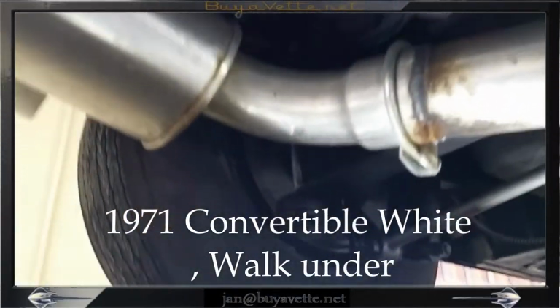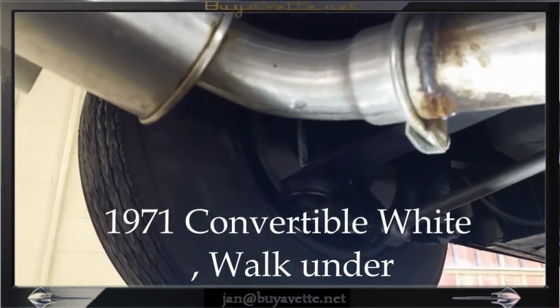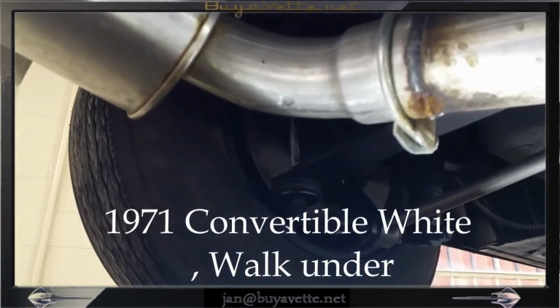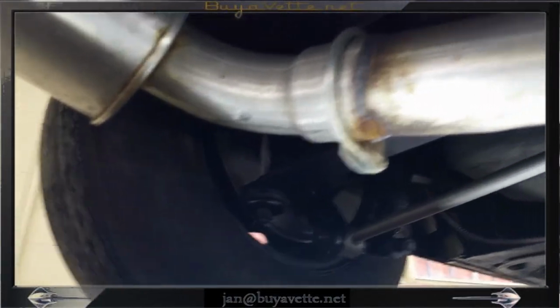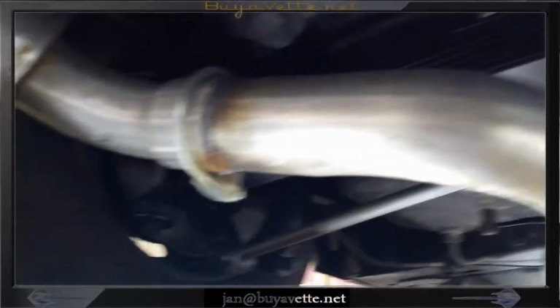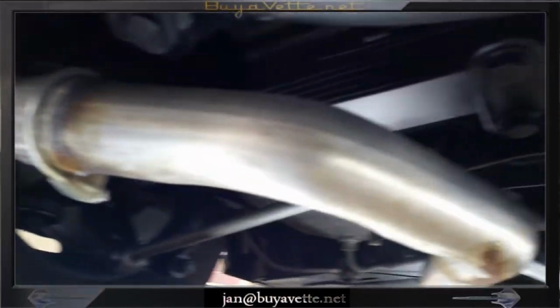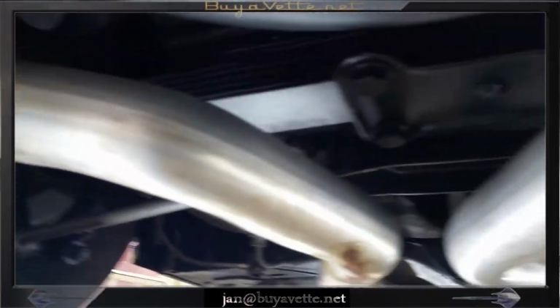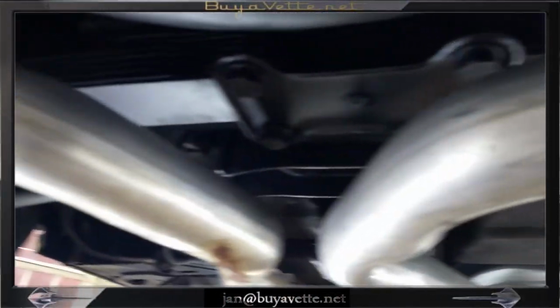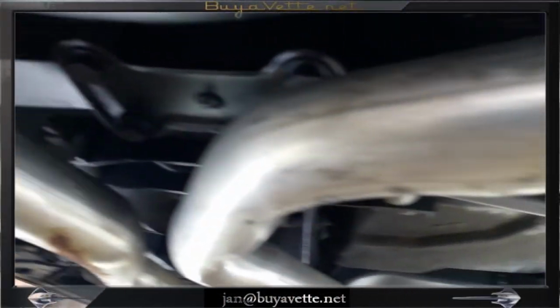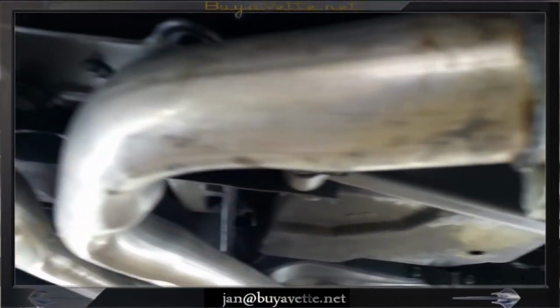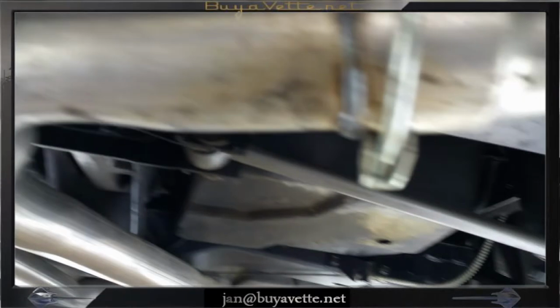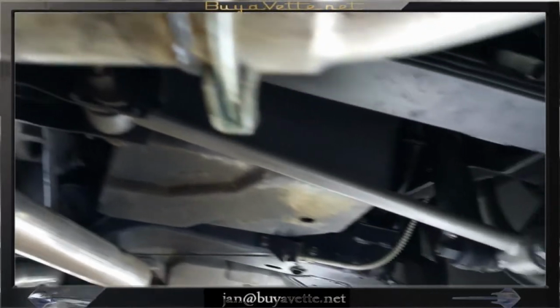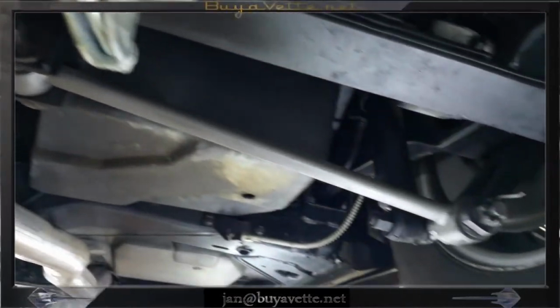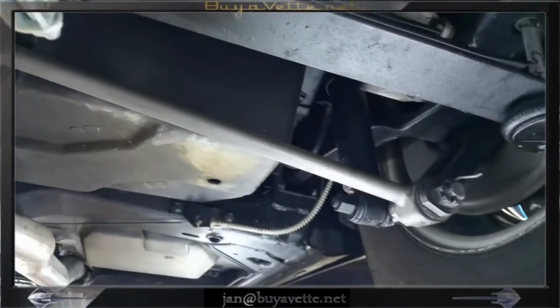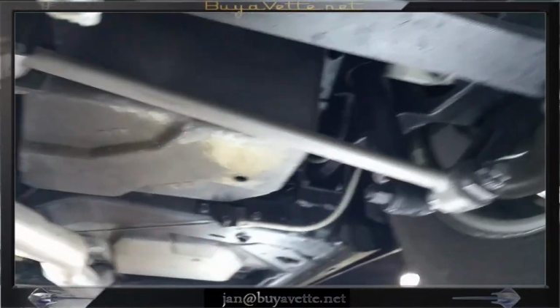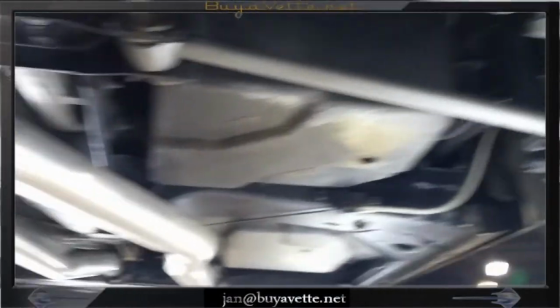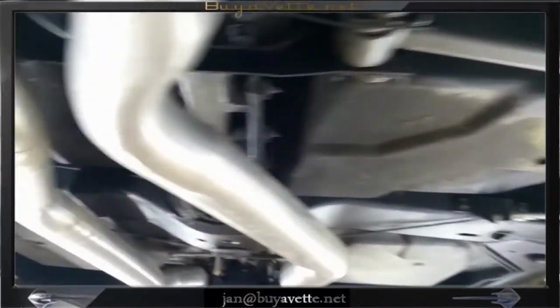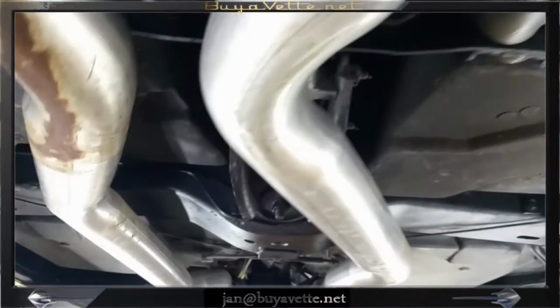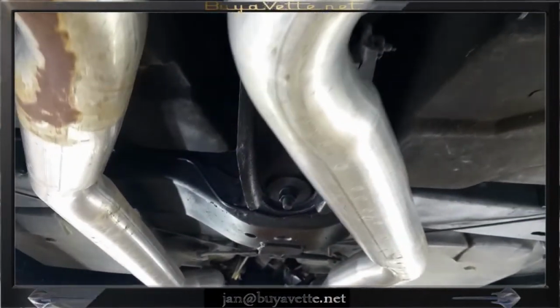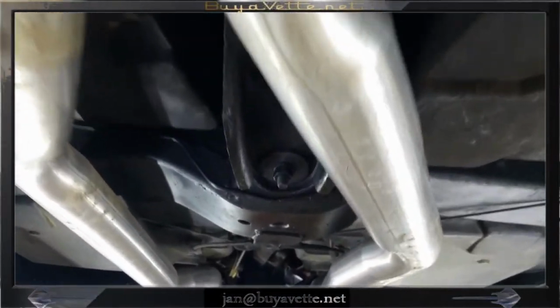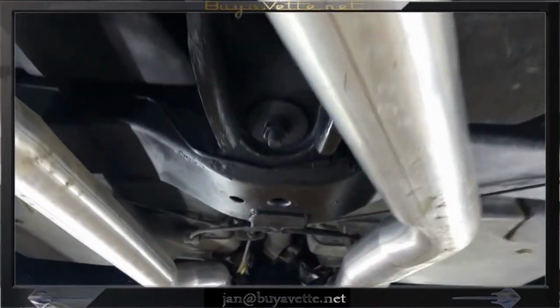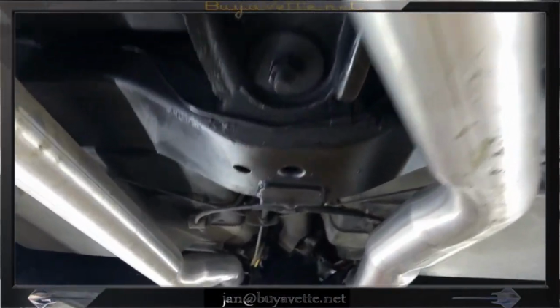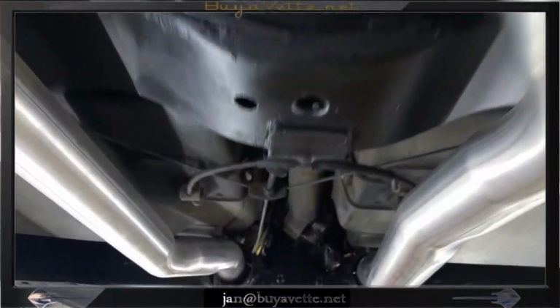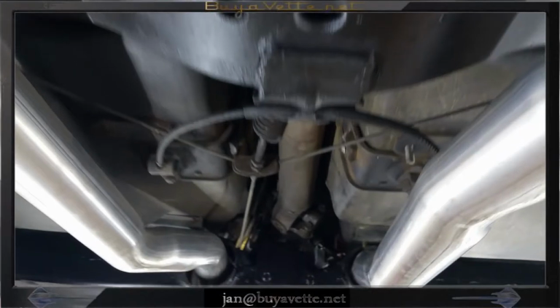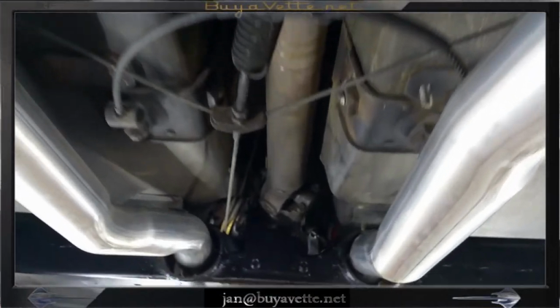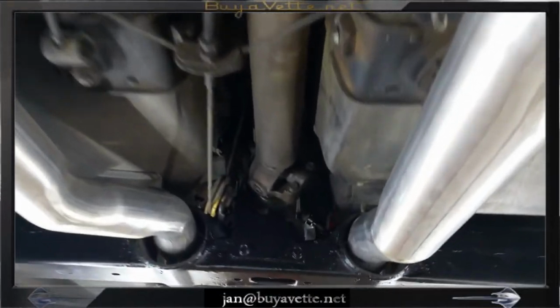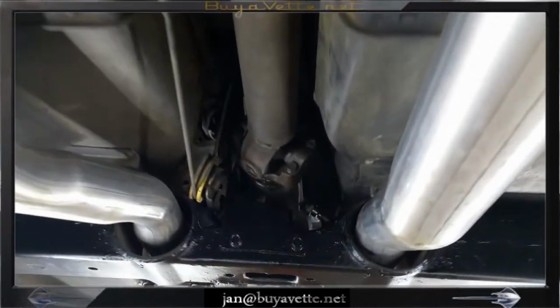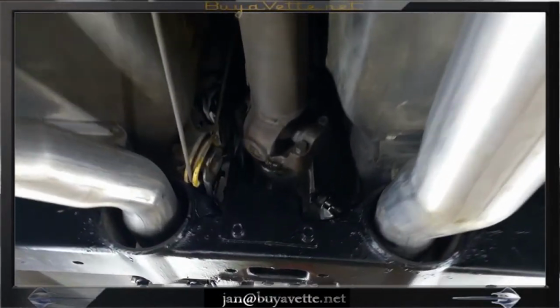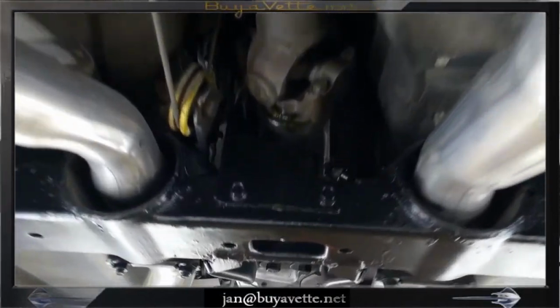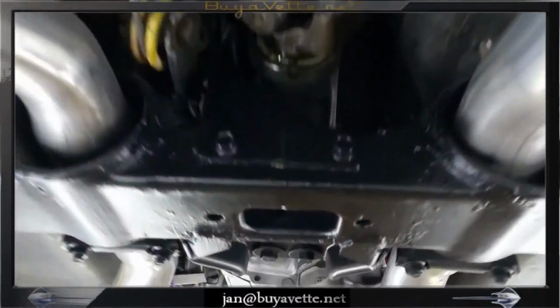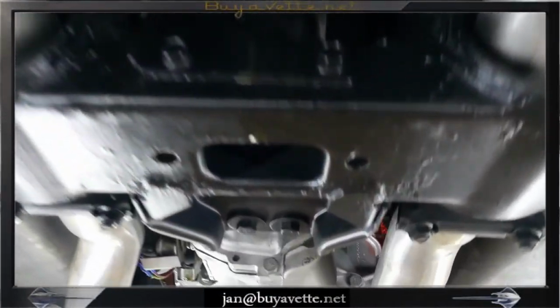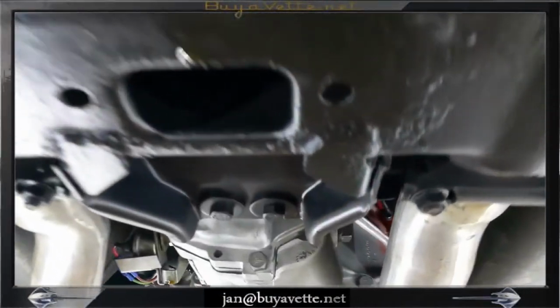Here you can see parts of the underside, and it is very, very nice and clean and dry. No bottoming. All the parts are nice and clean.